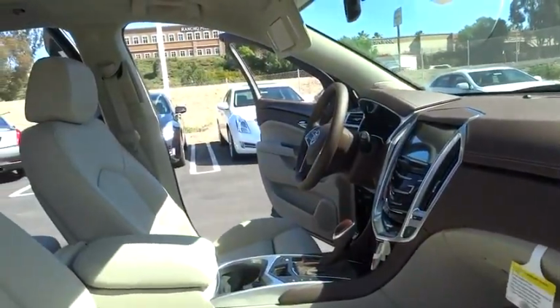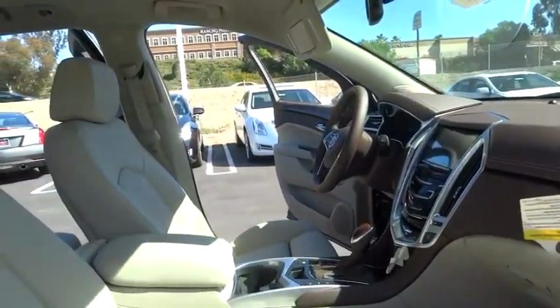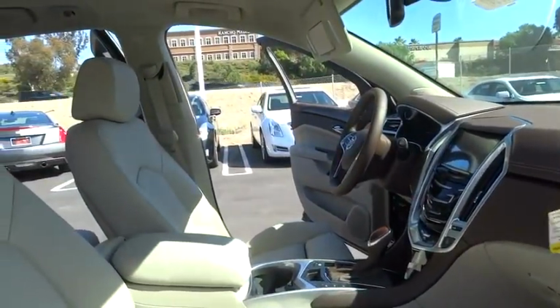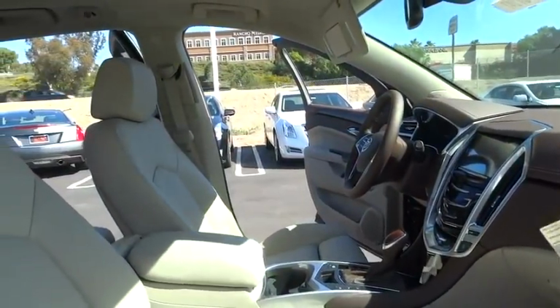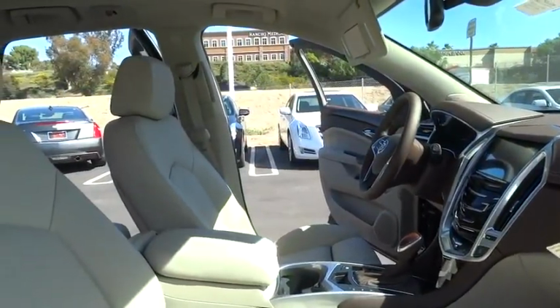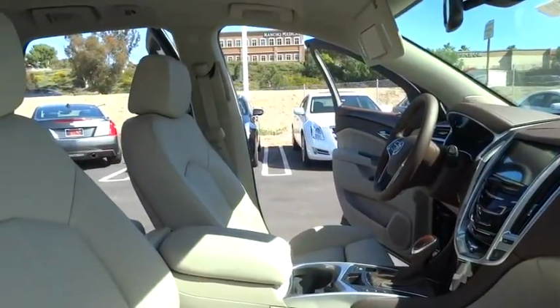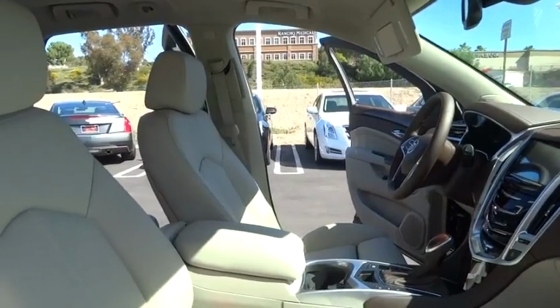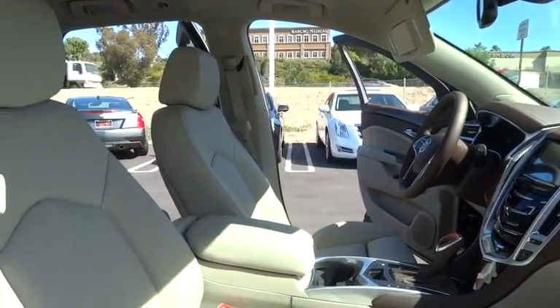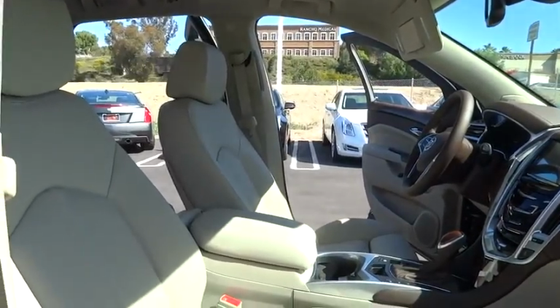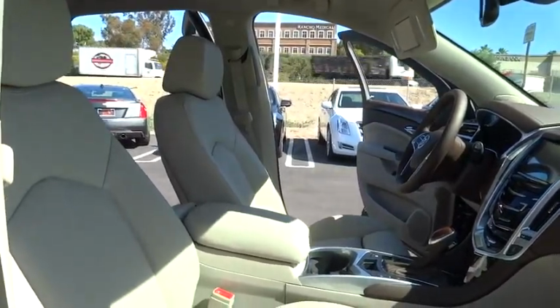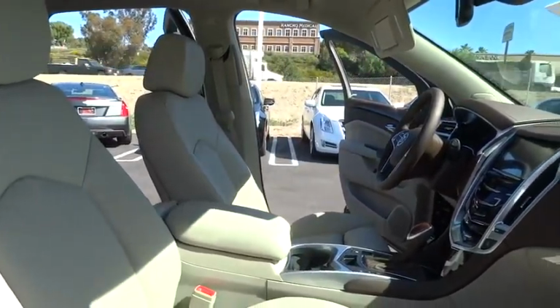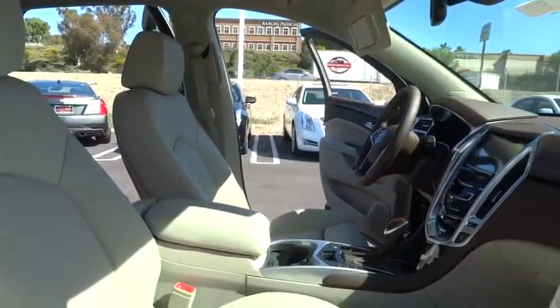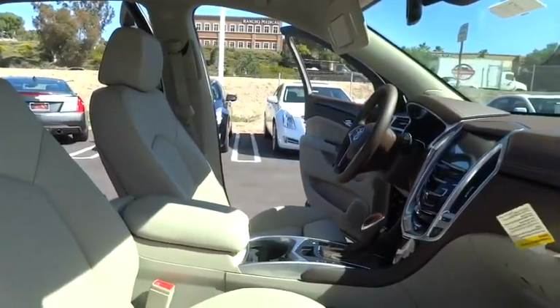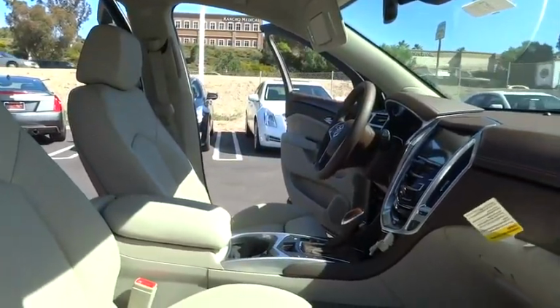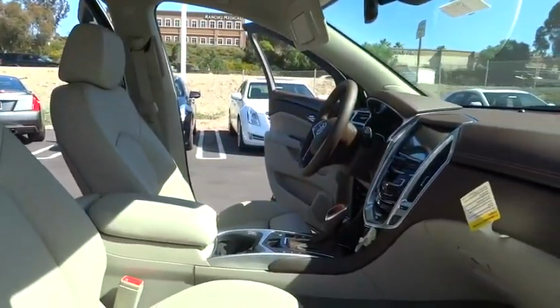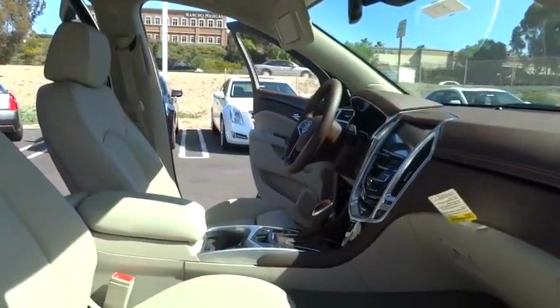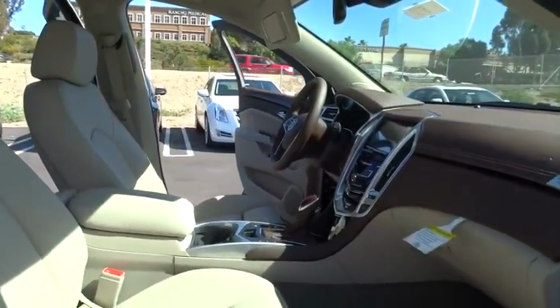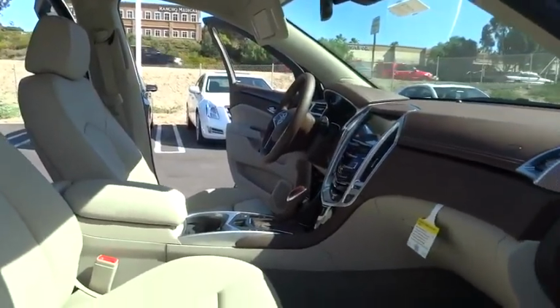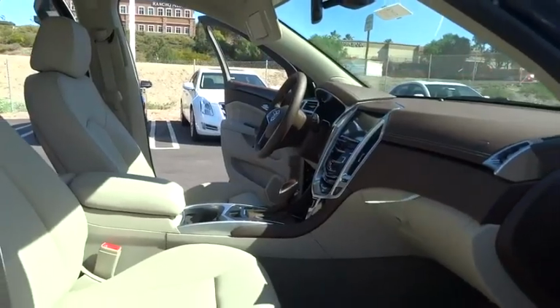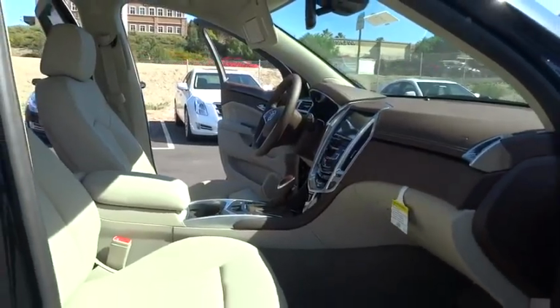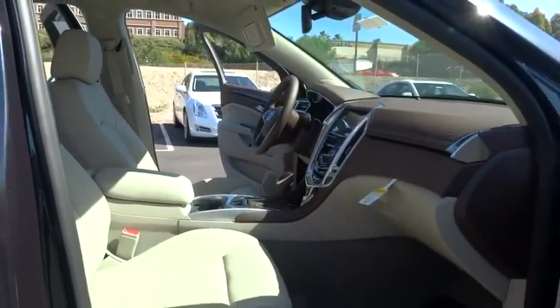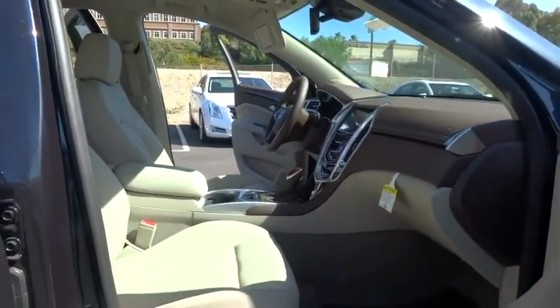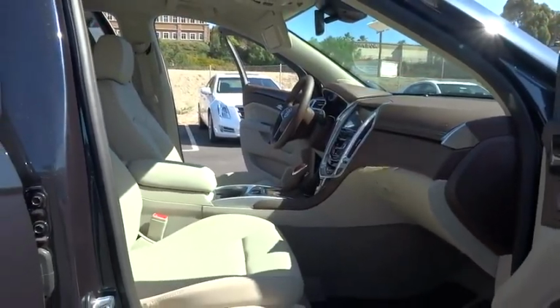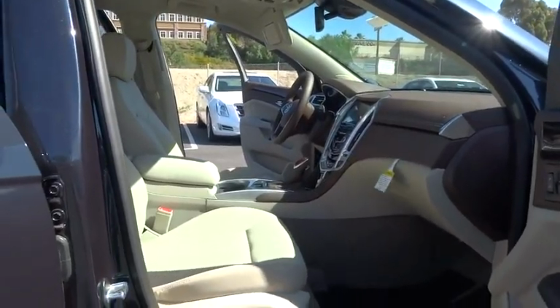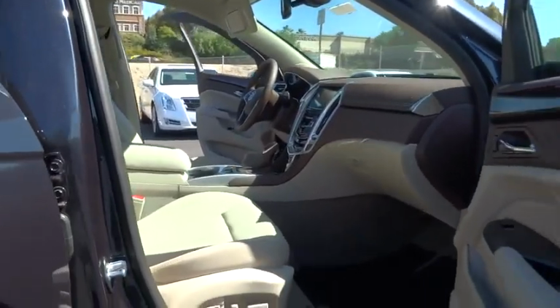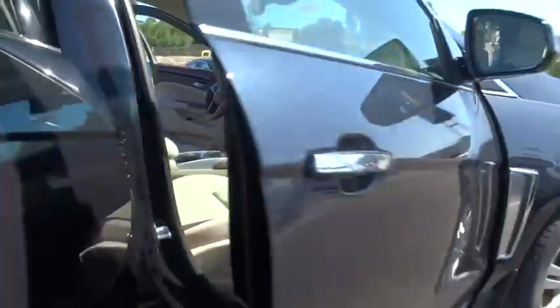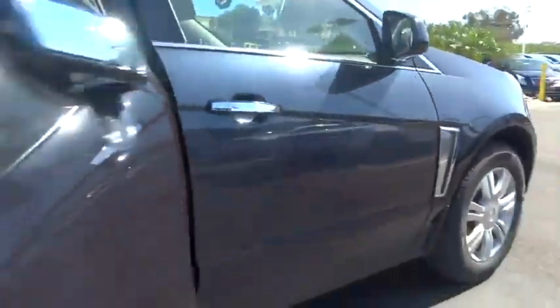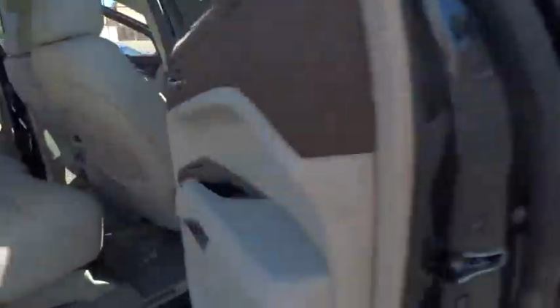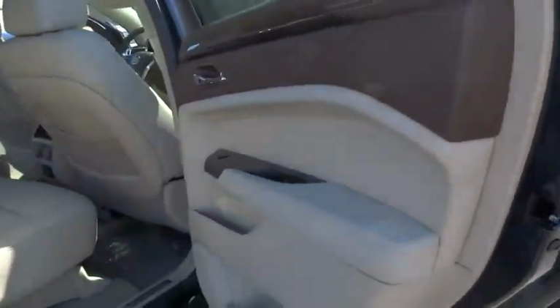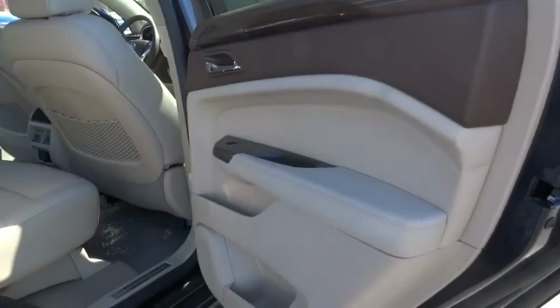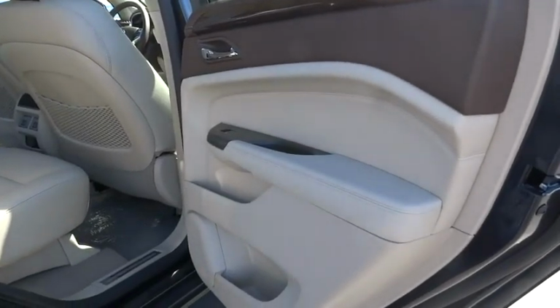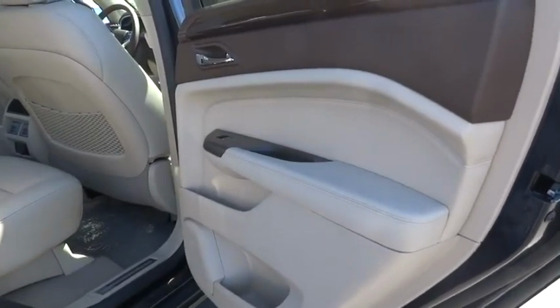Leather-wrapped steering wheel, Bluetooth, power steering, driver airbag, adjustable steering wheel, keyless start, four-wheel disc brakes, aluminum wheels, cruise control, floor mats, auto-dimming rear view mirror, PPO.